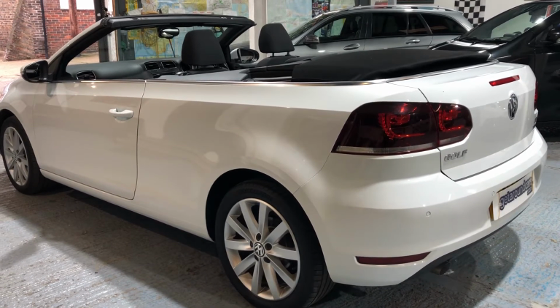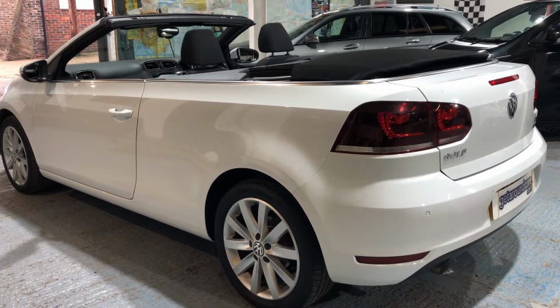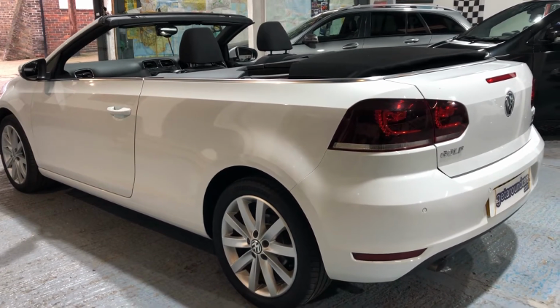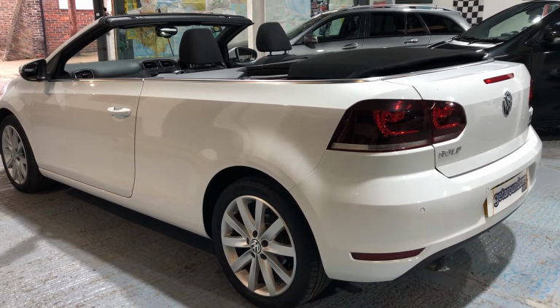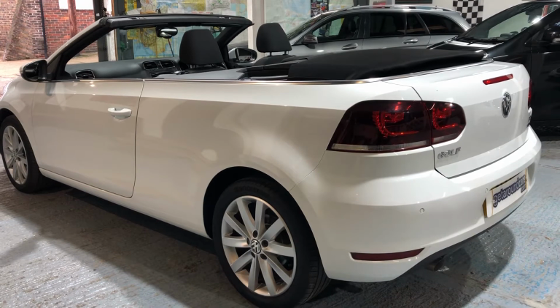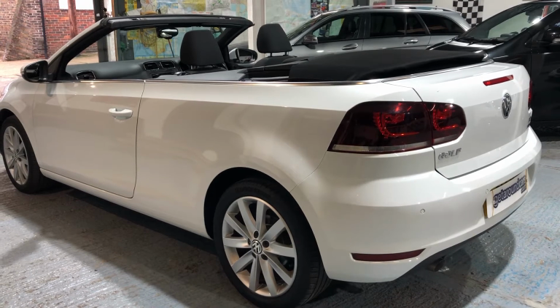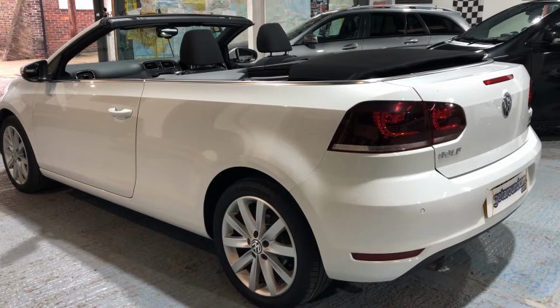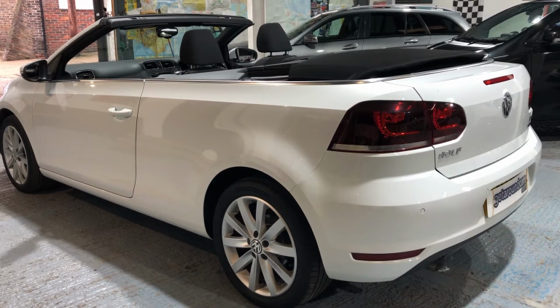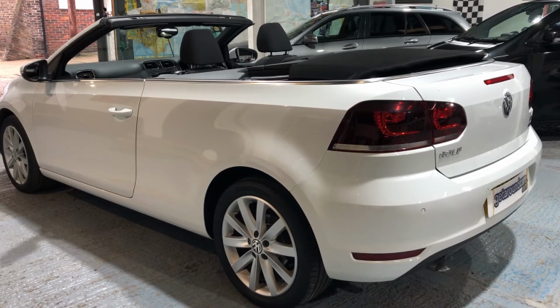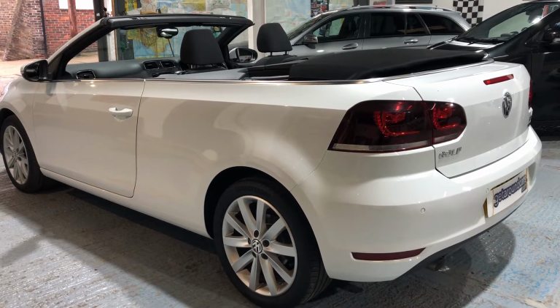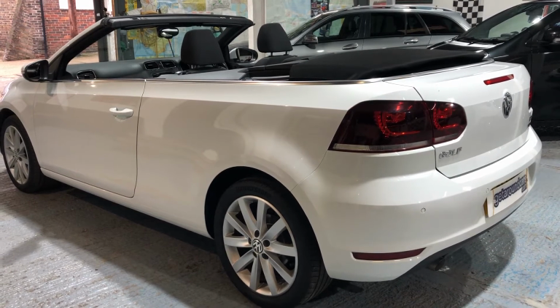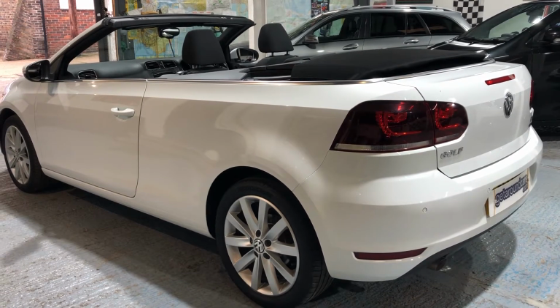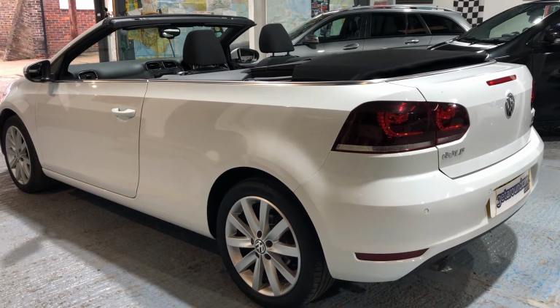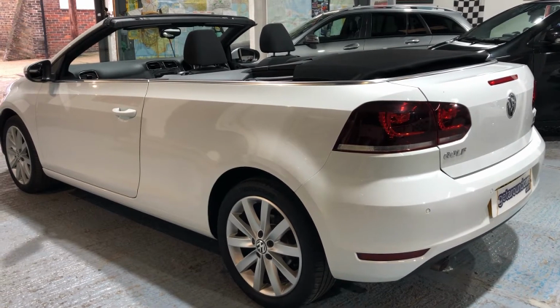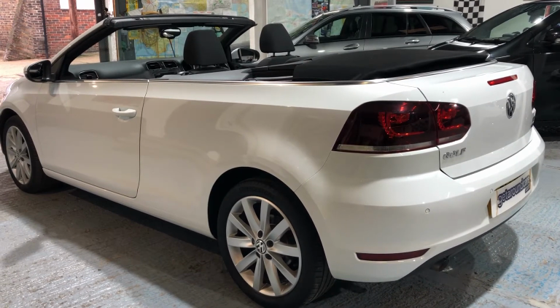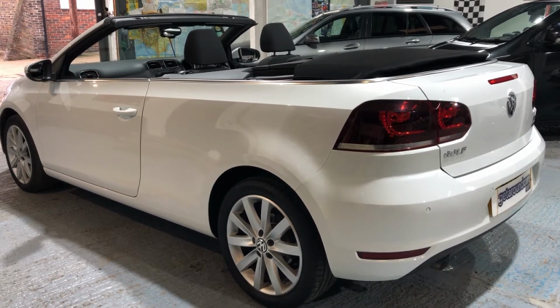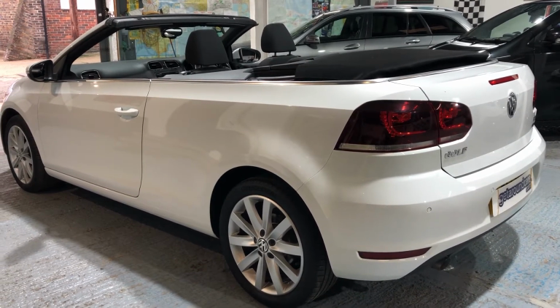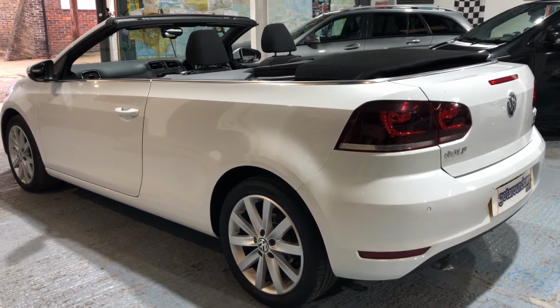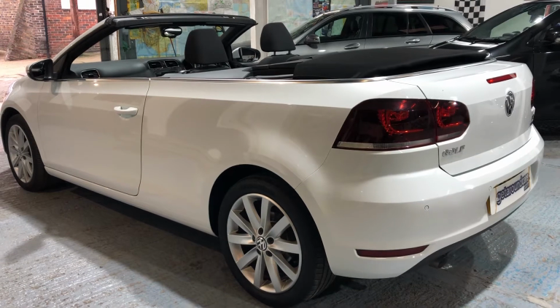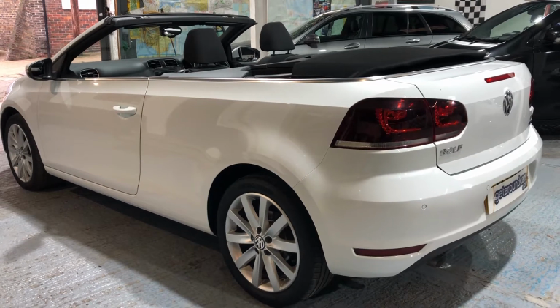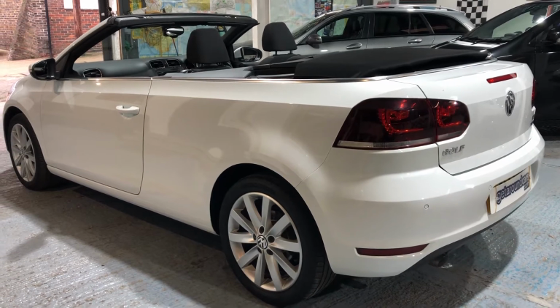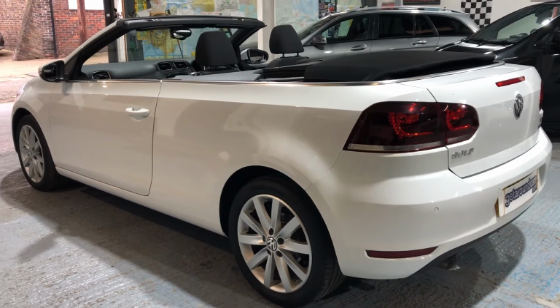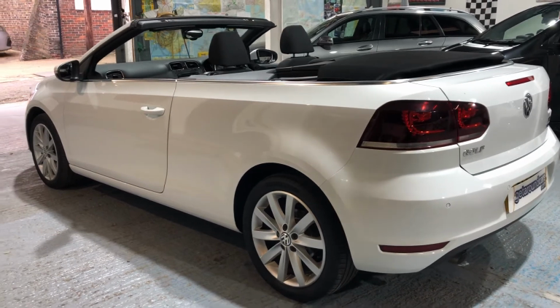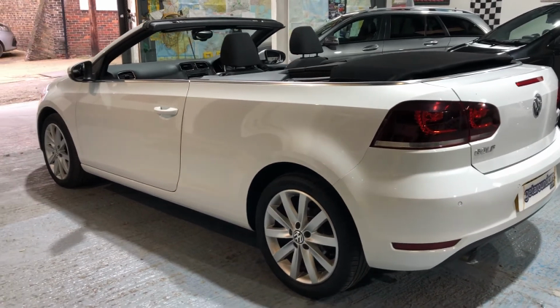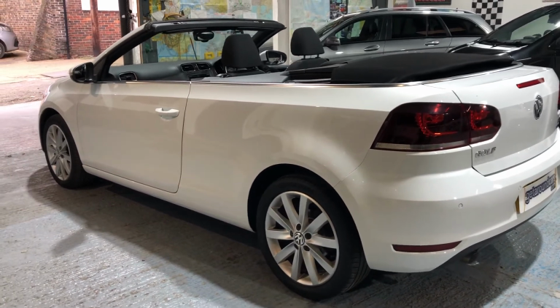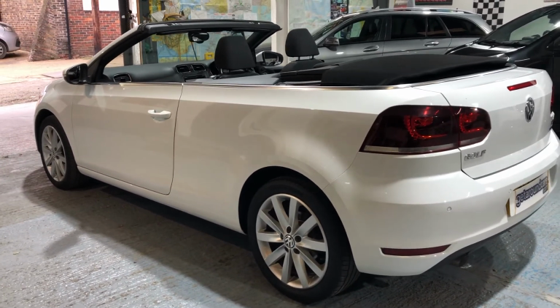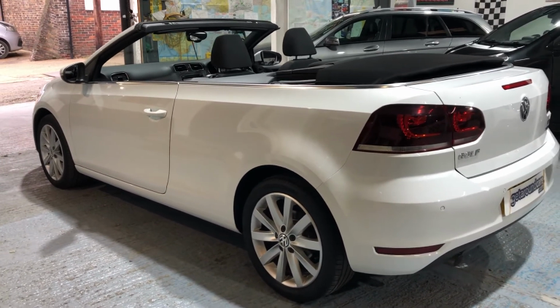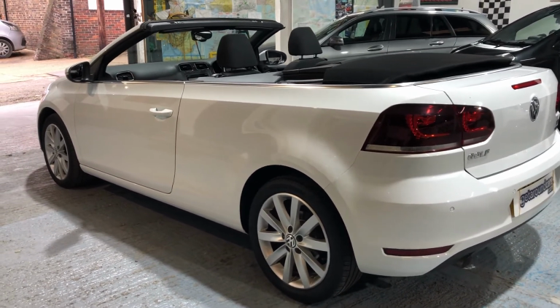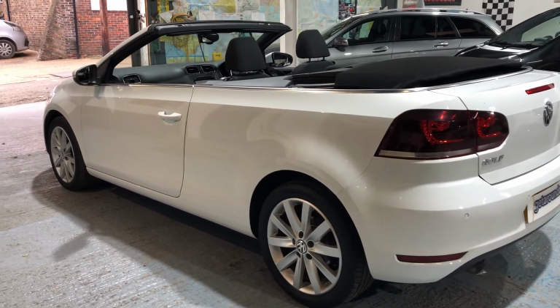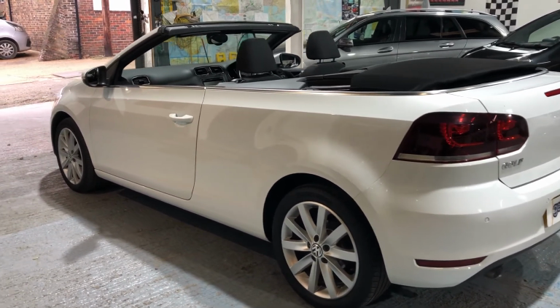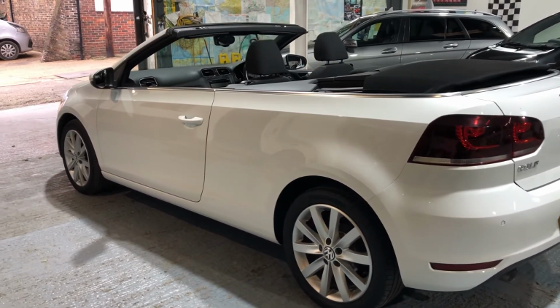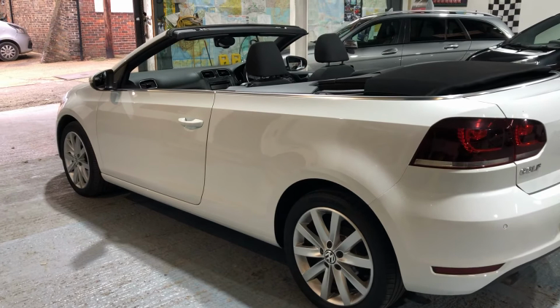With a top speed of 116 miles an hour, the brake horsepower is 103. Other benefits, other qualities — it's got full service history.